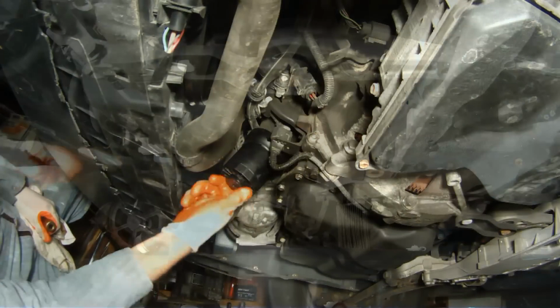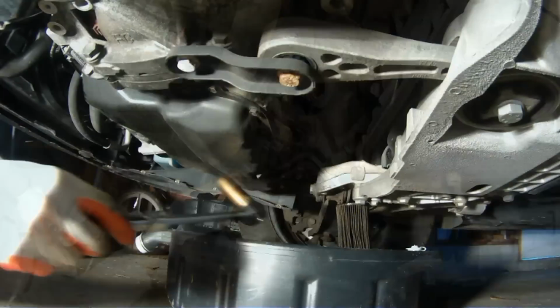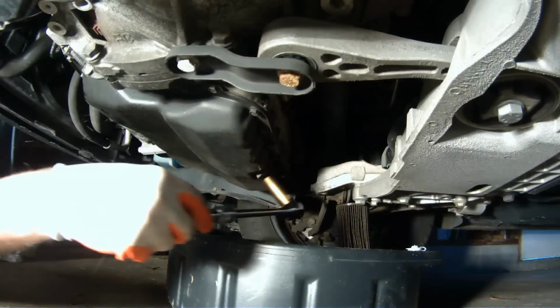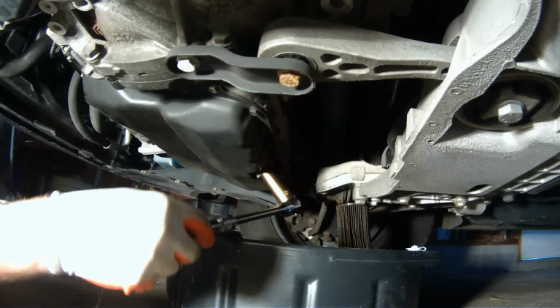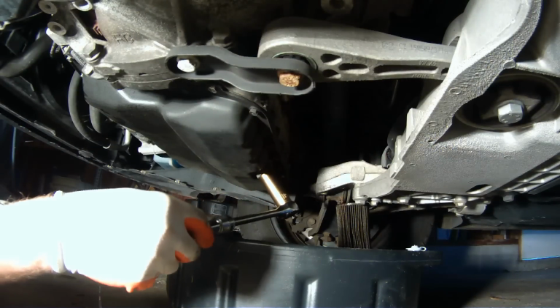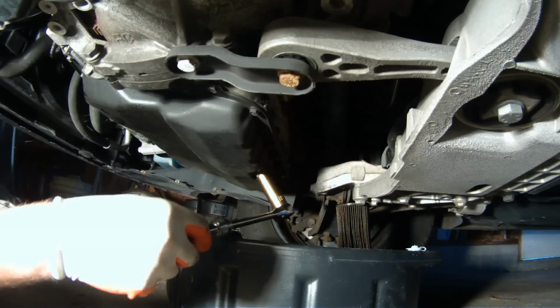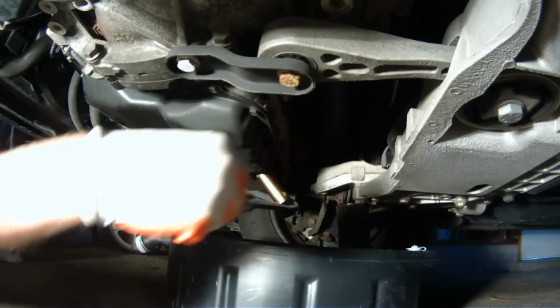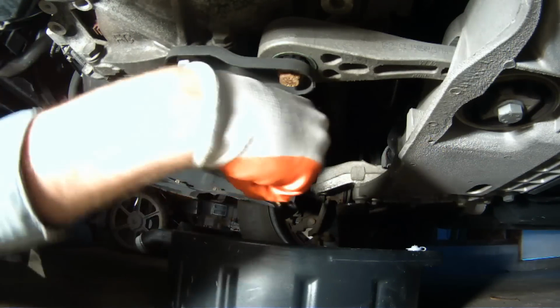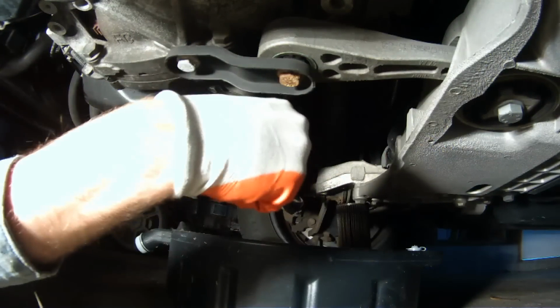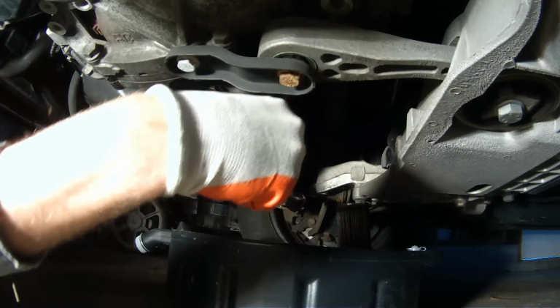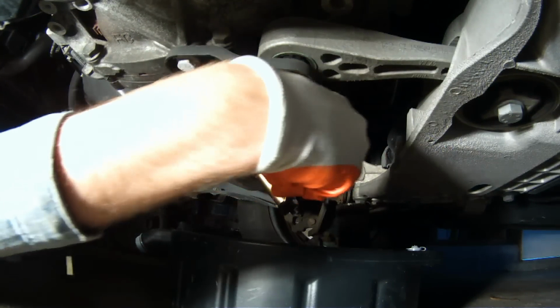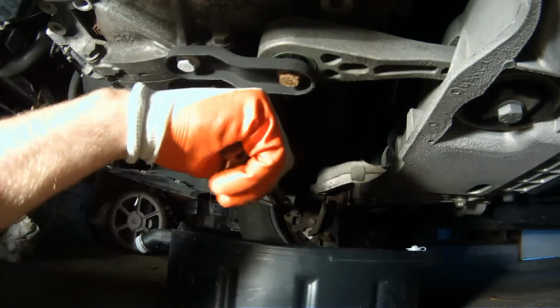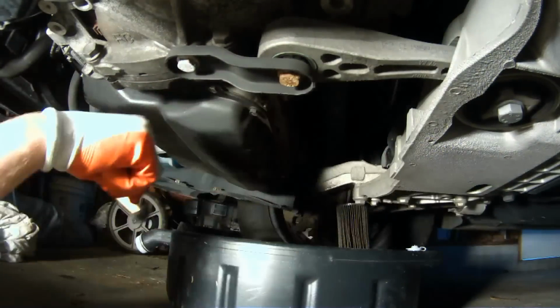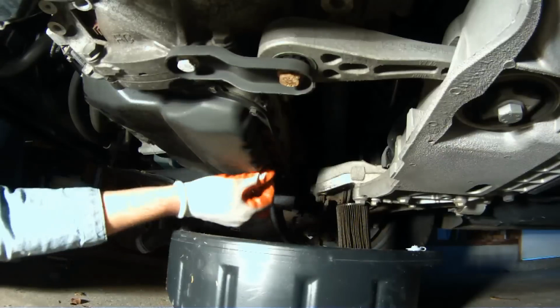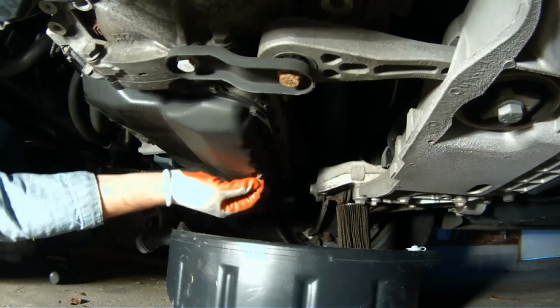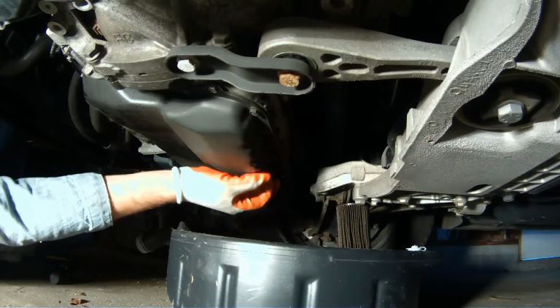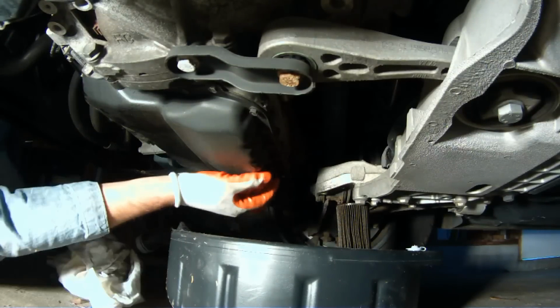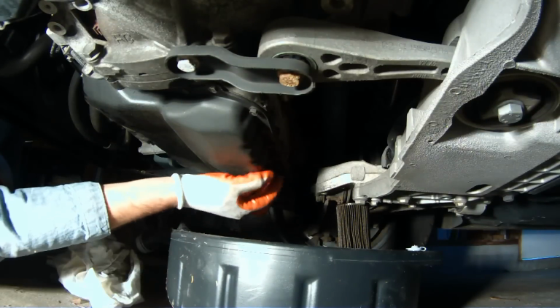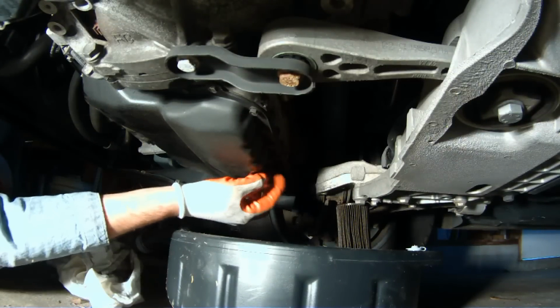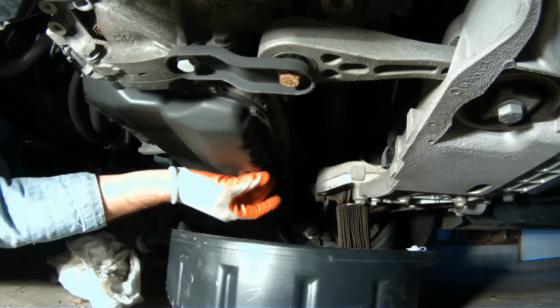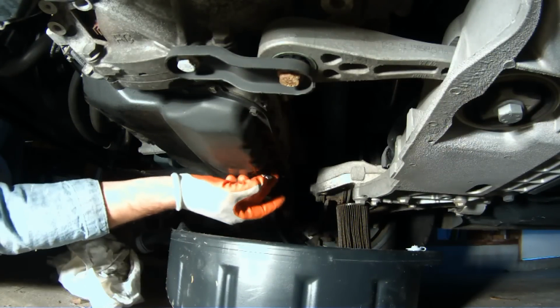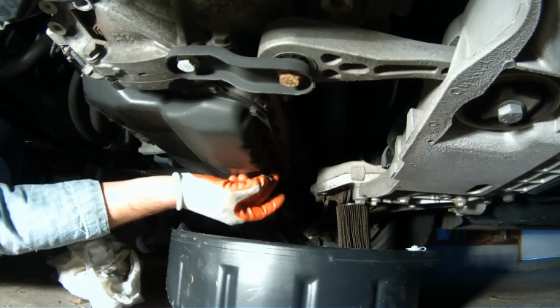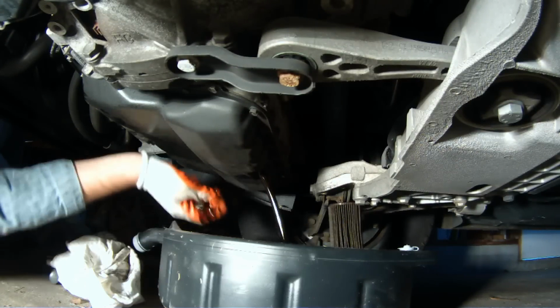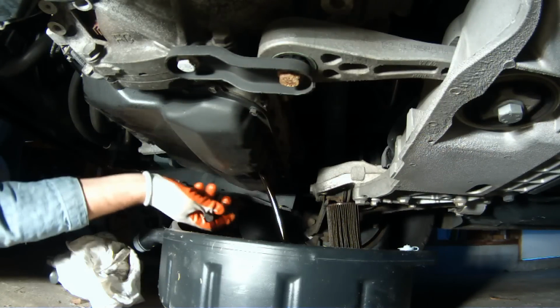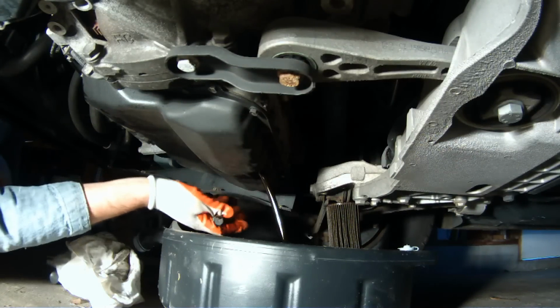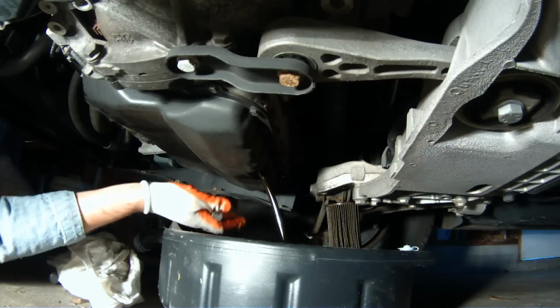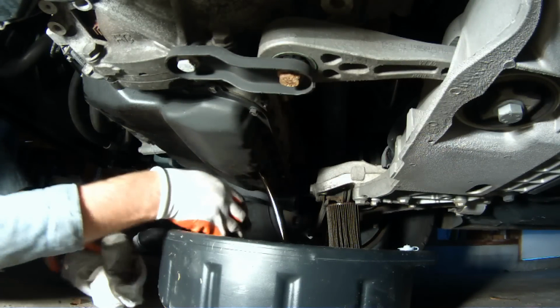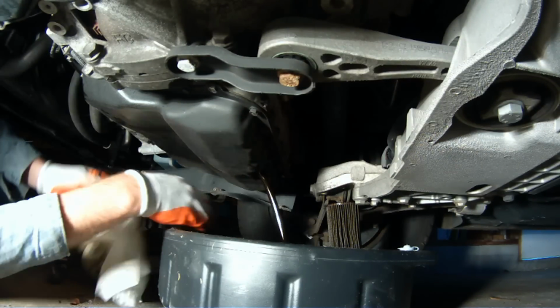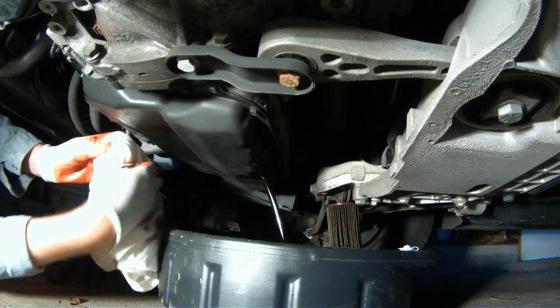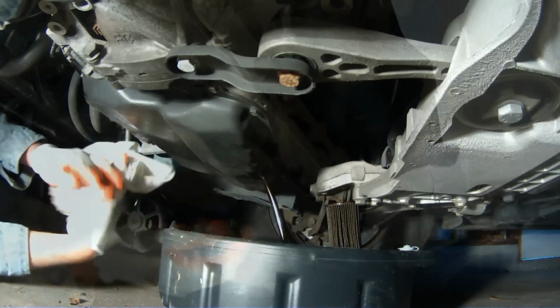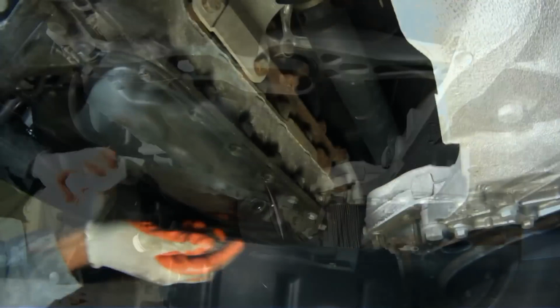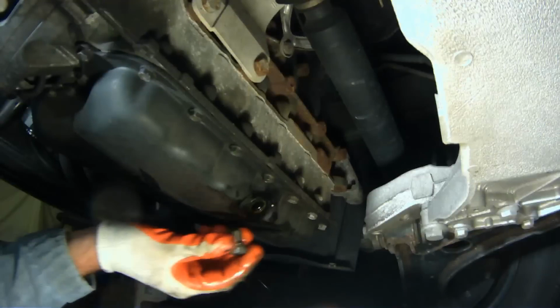Now it's time to pop off the drain bolt and get all the oil out. Let this thing drain for 15 to 20 minutes. When it gets down to a trickle, you can button everything back up.